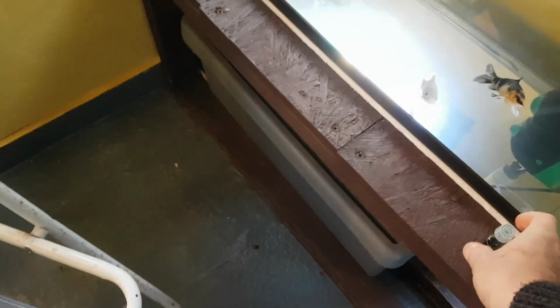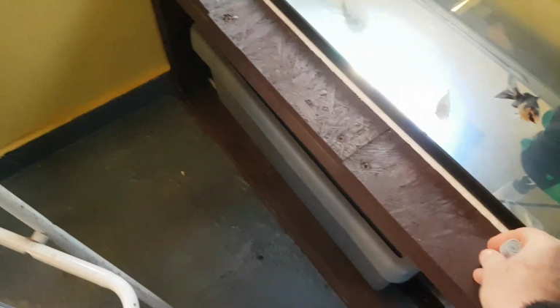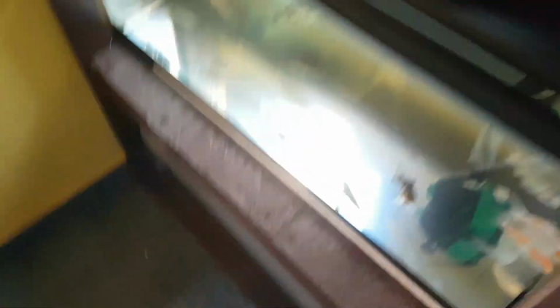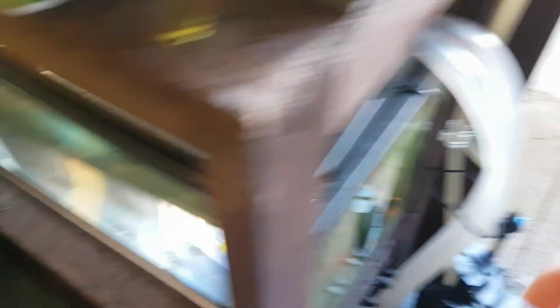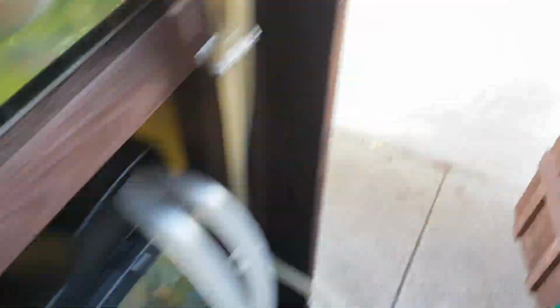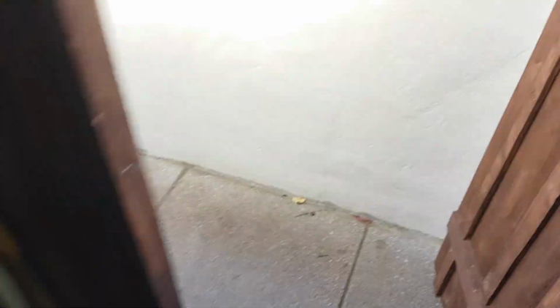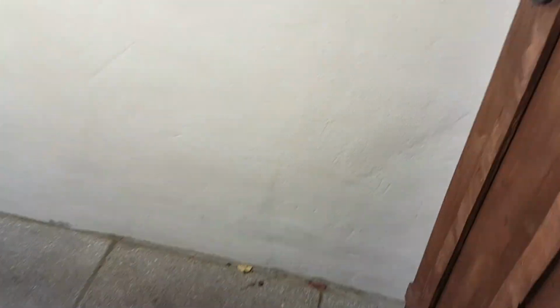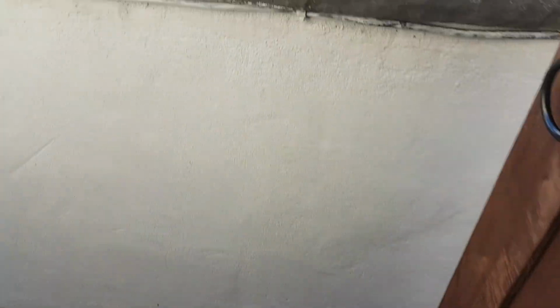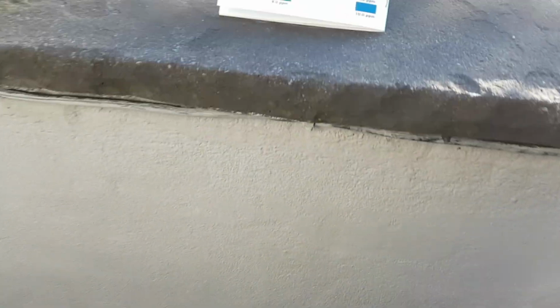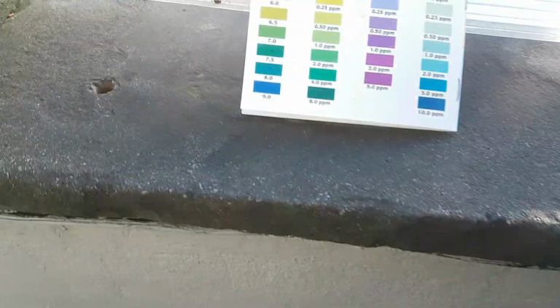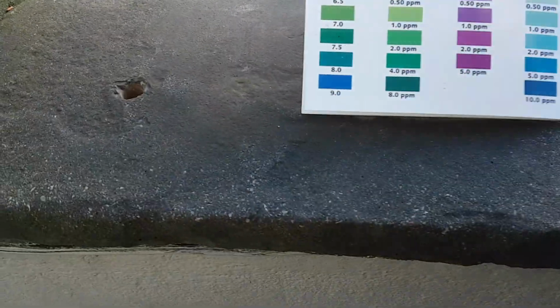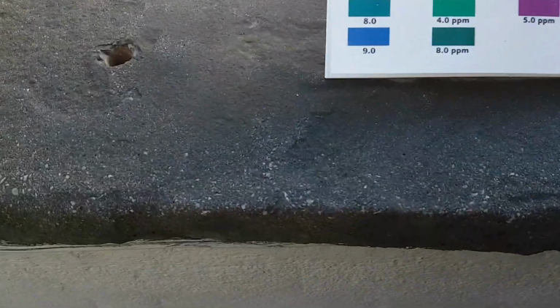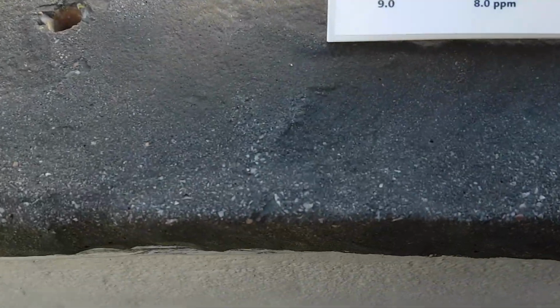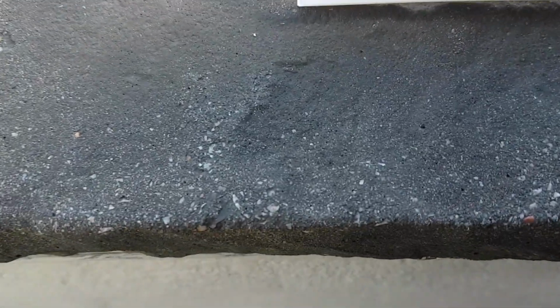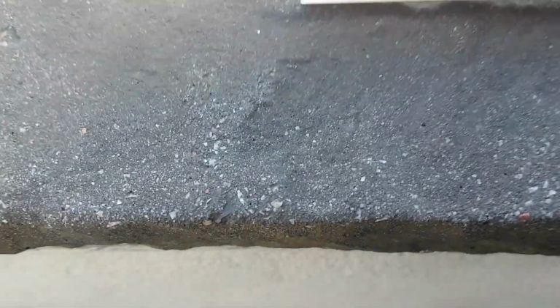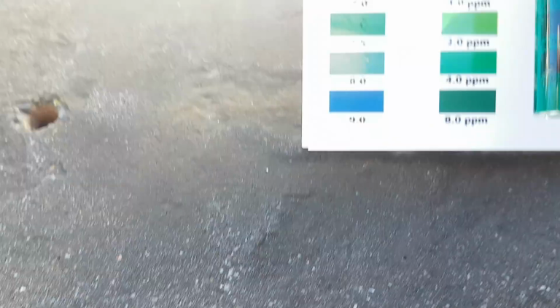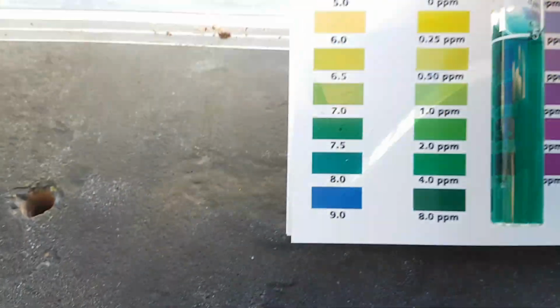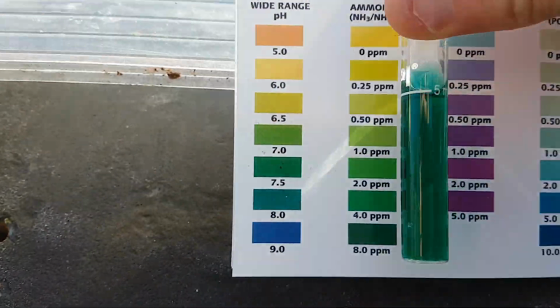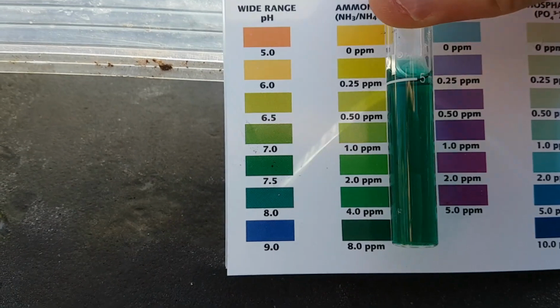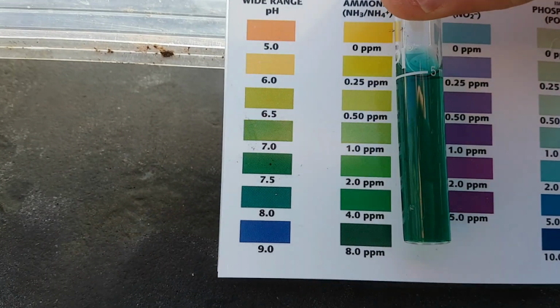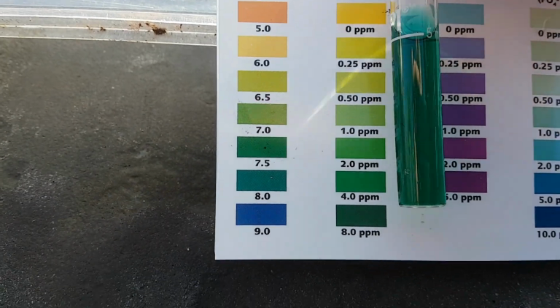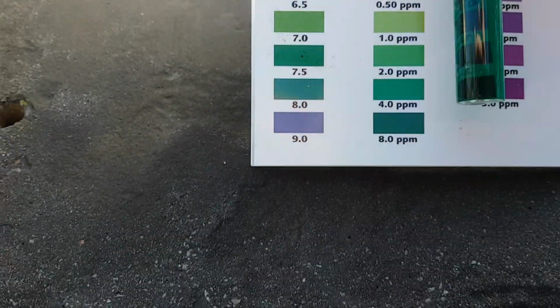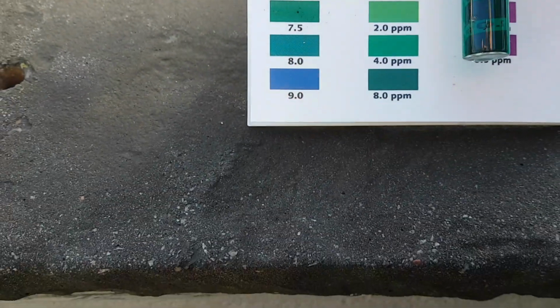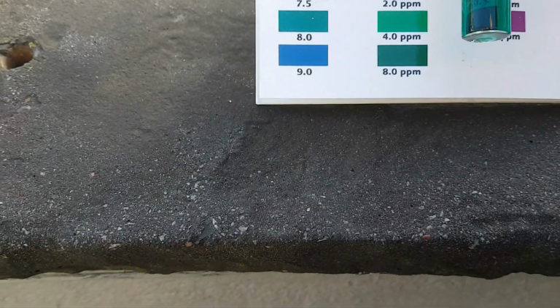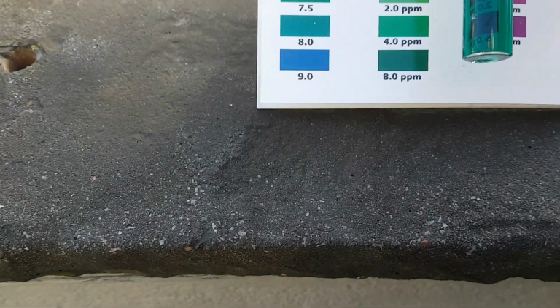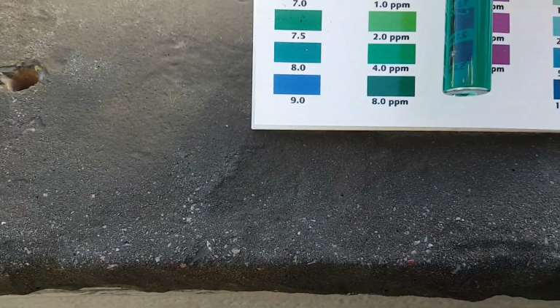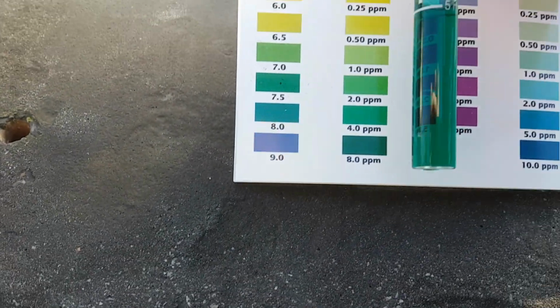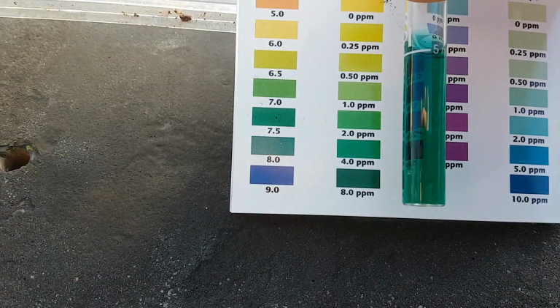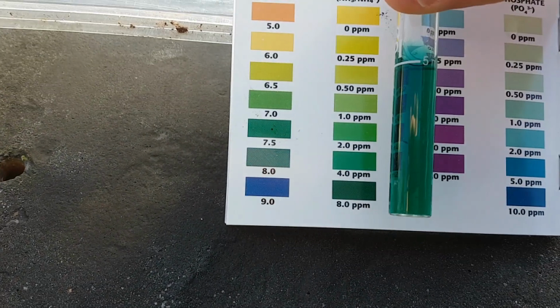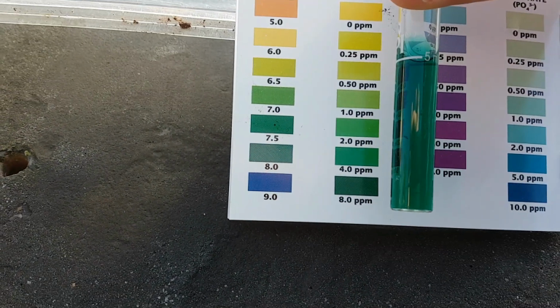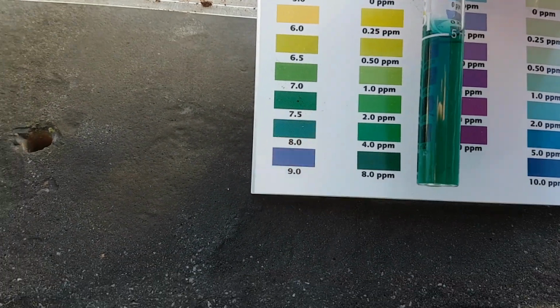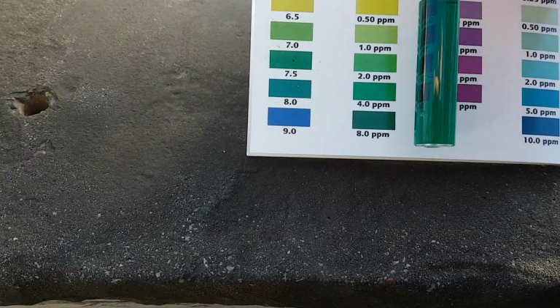The bigger babies. Now this isn't surprising — there's a lot of ammonia in that. They produce a lot more waste.